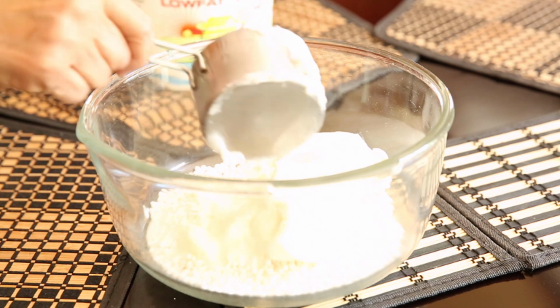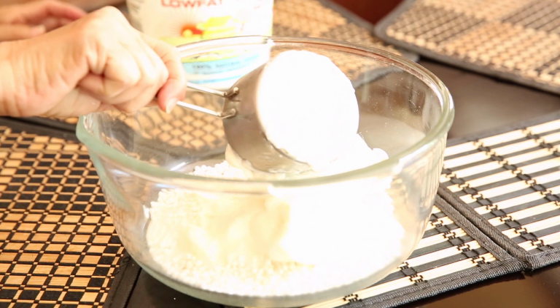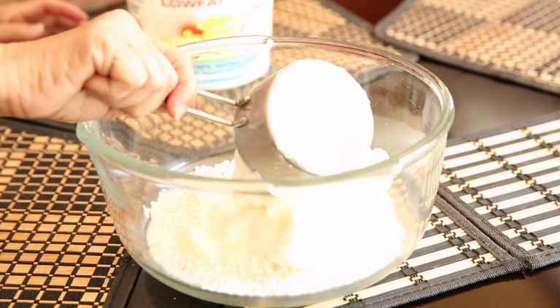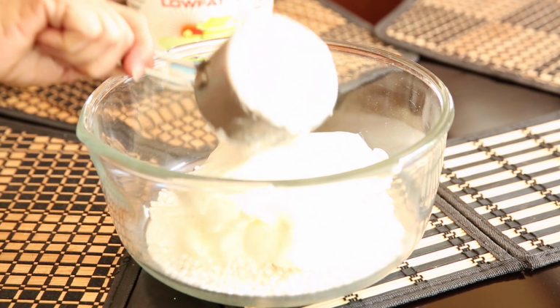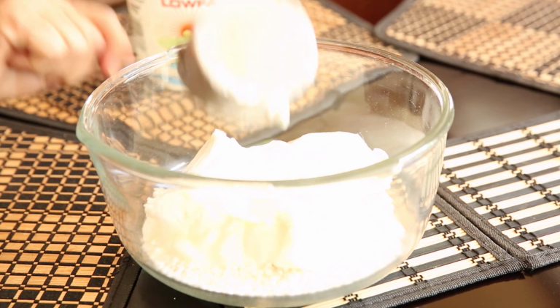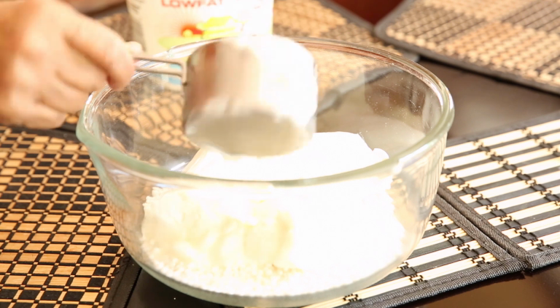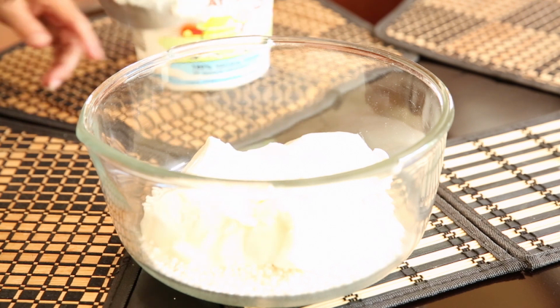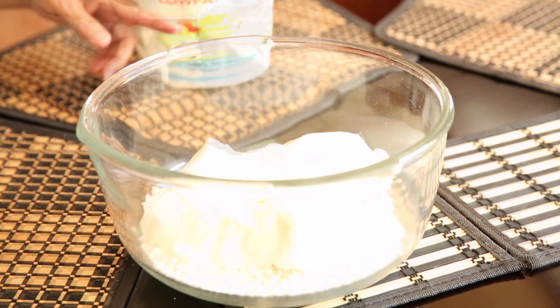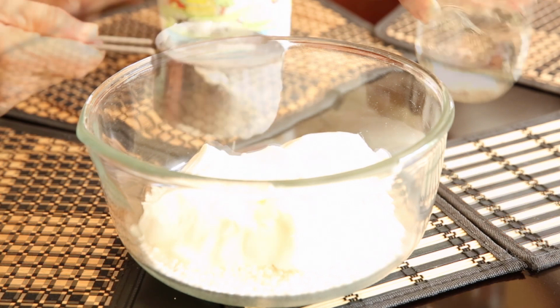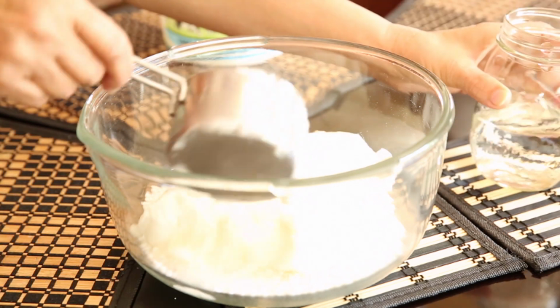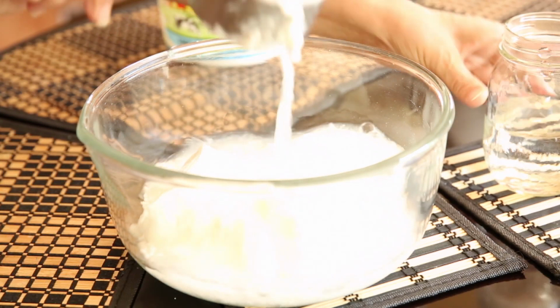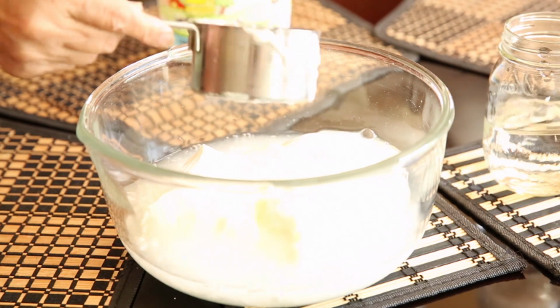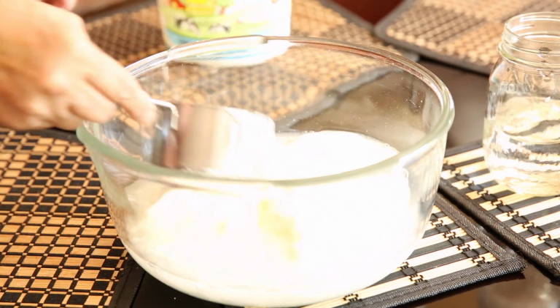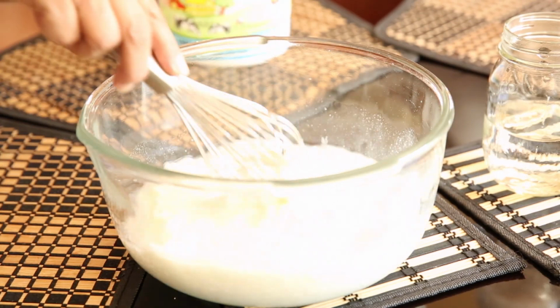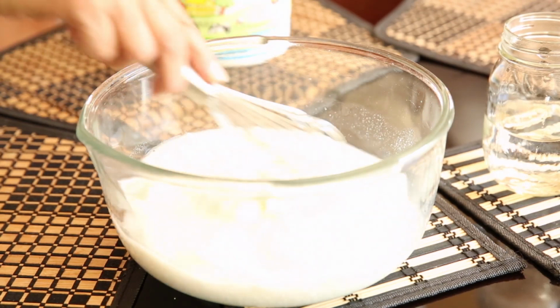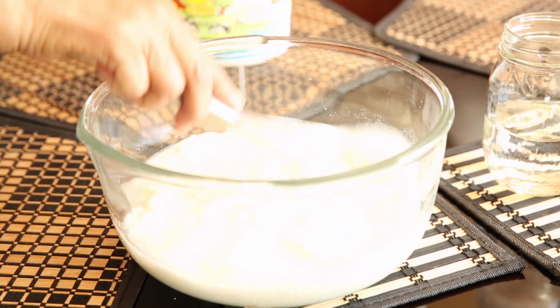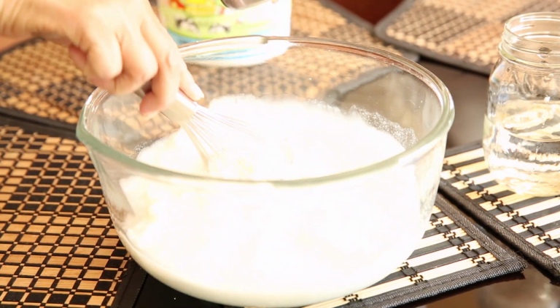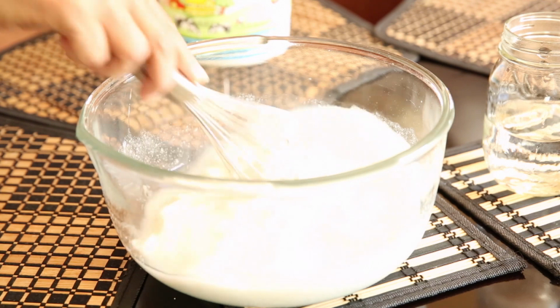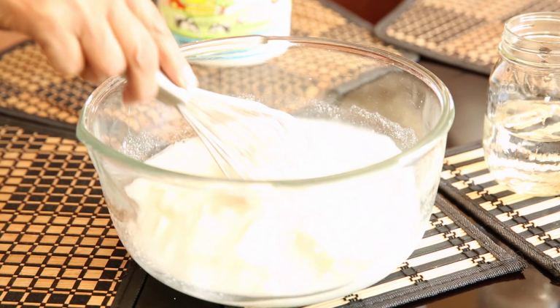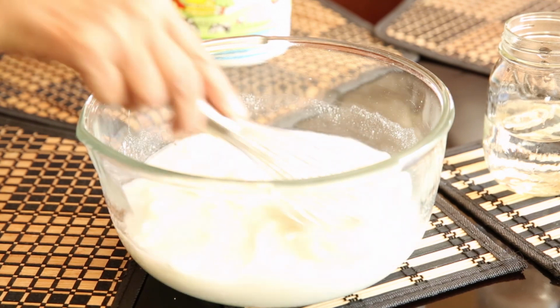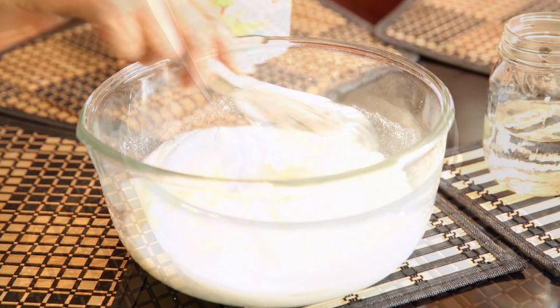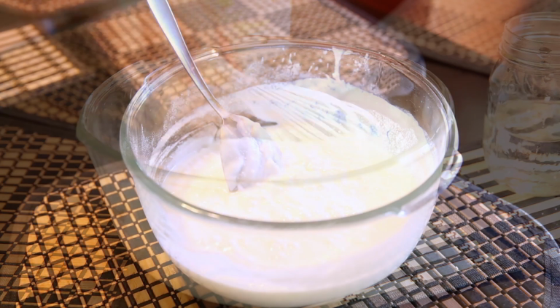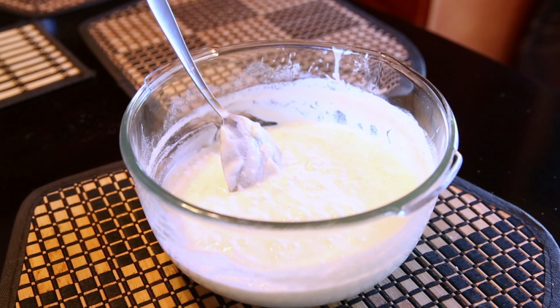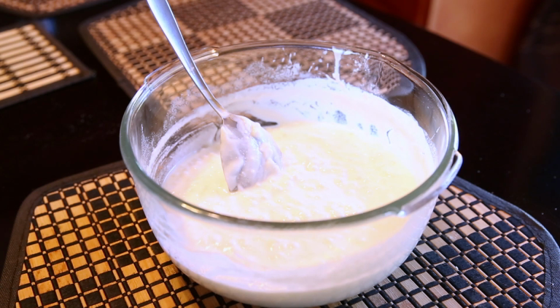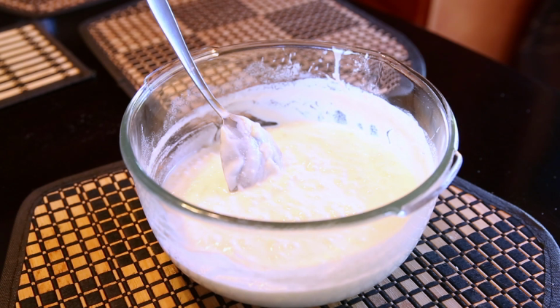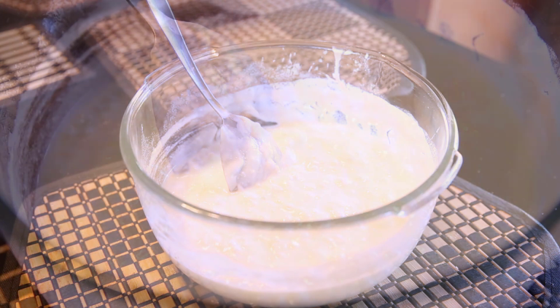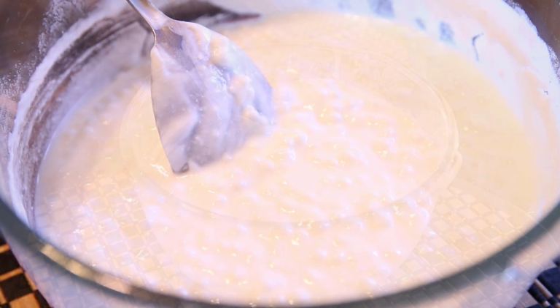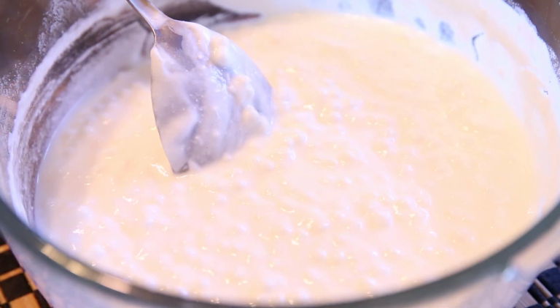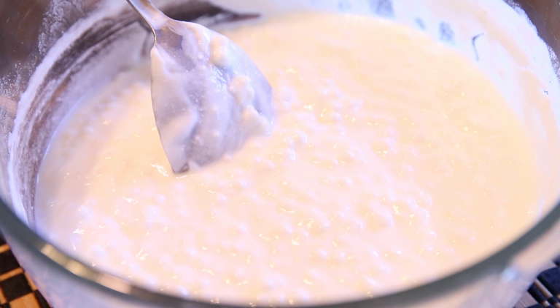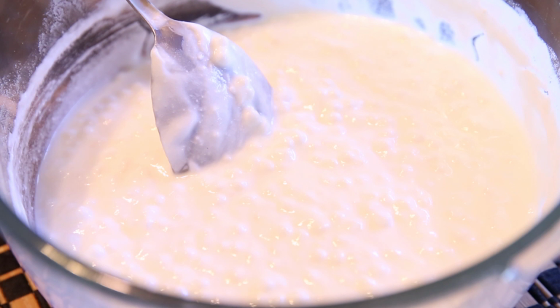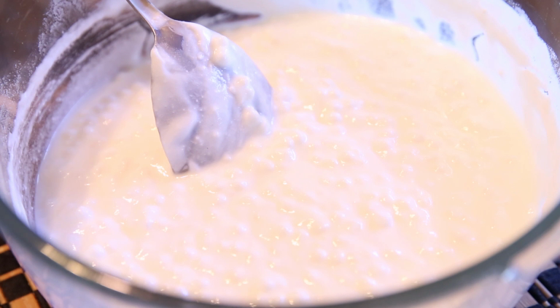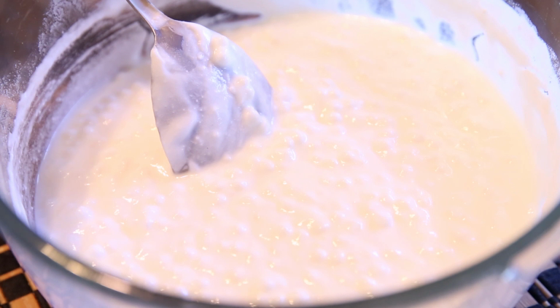So you start off by adding the tapioca, yogurt, and water to a bowl, then mix it. You want to let this mix sit out for about 3 to 4 hours at room temperature. If it's a cold day, you'll want it to sit out a little bit longer. This is basically to allow the tapioca to soak up the yogurt.